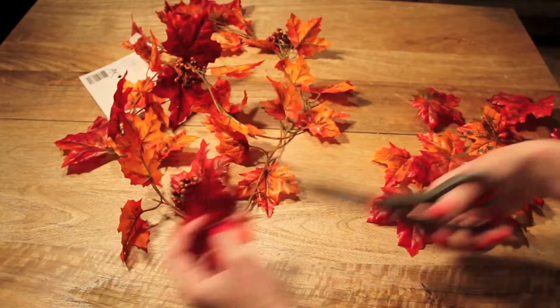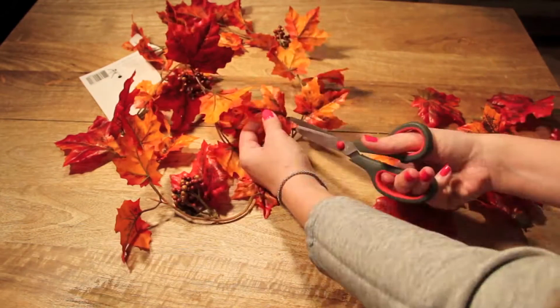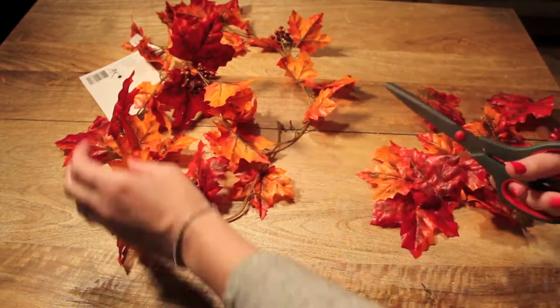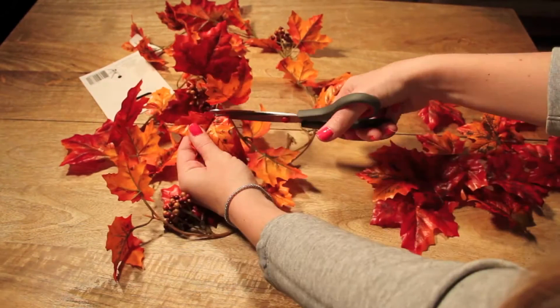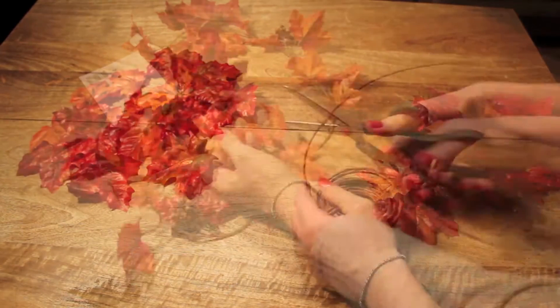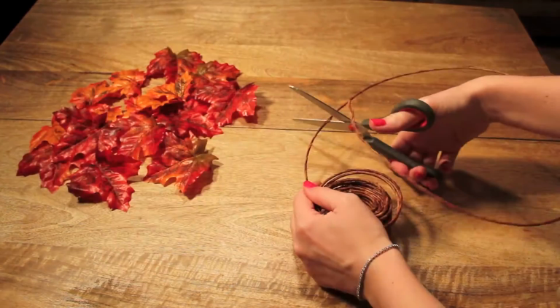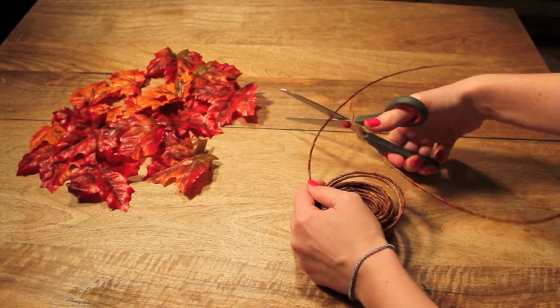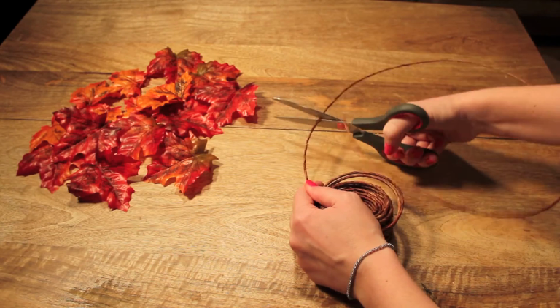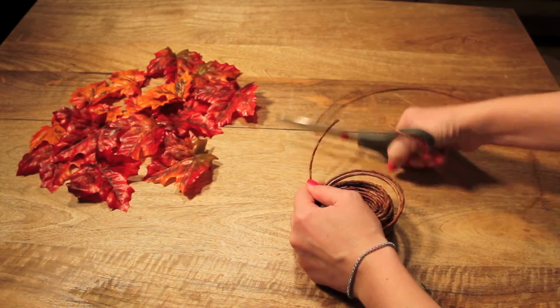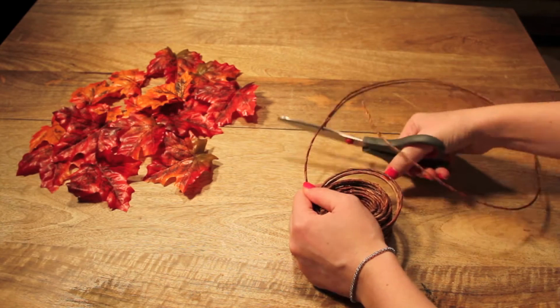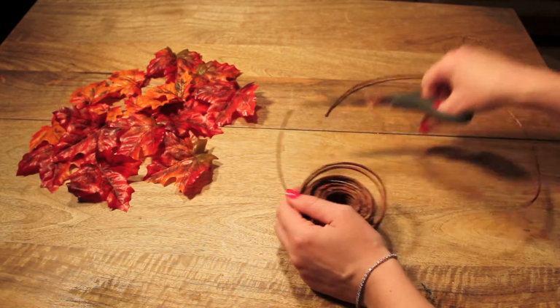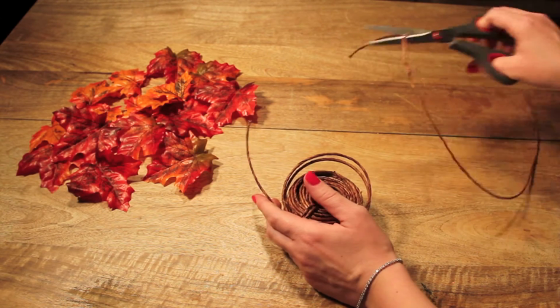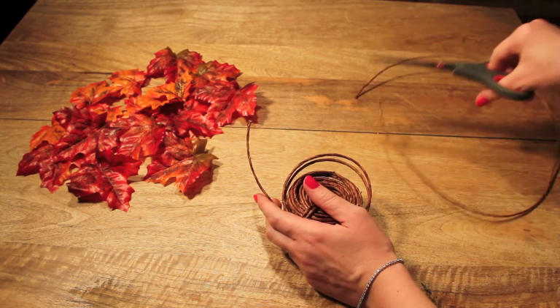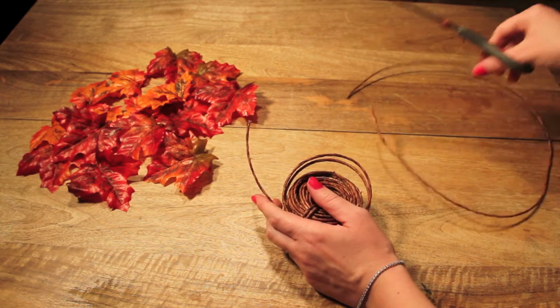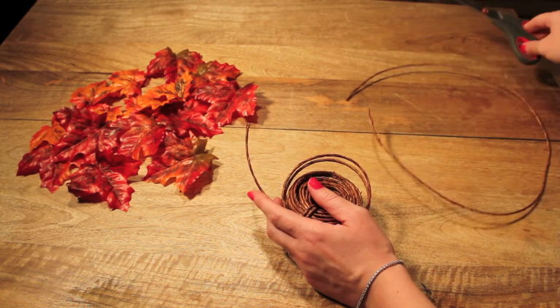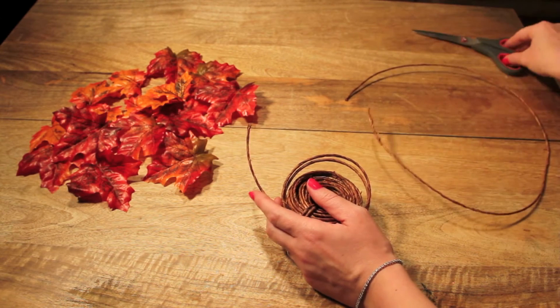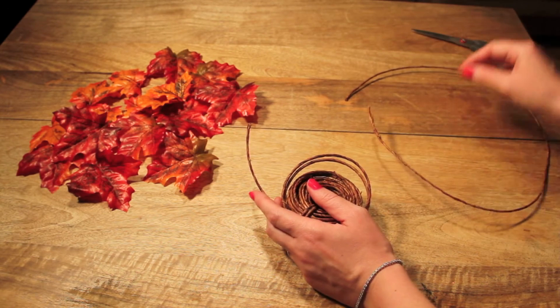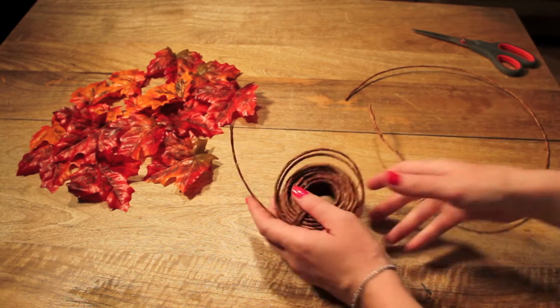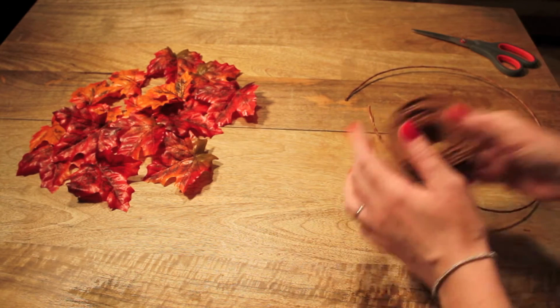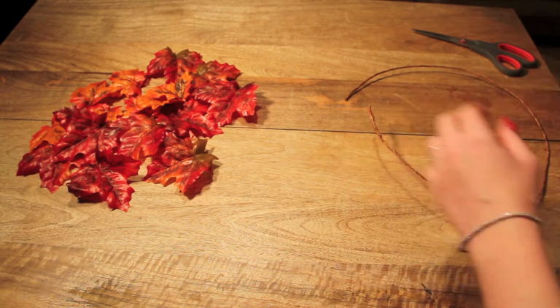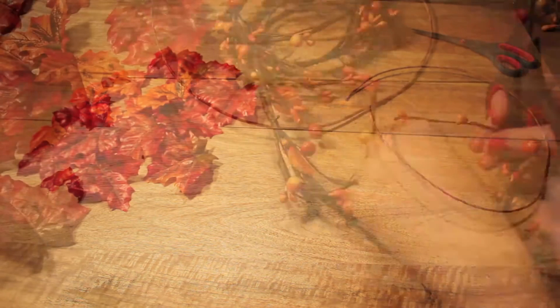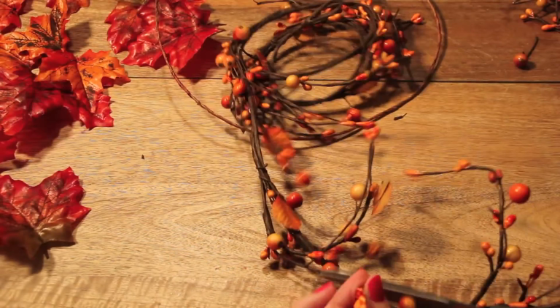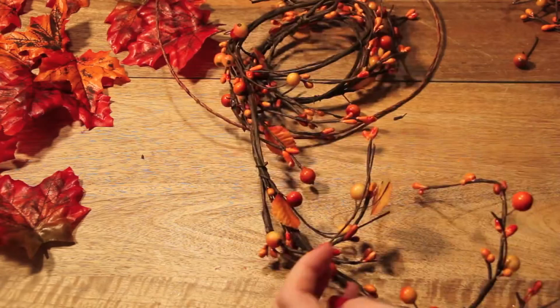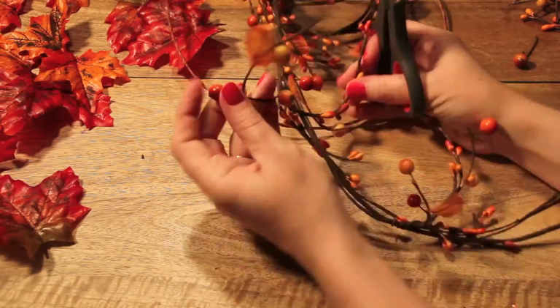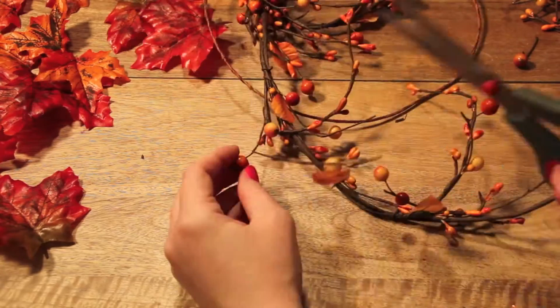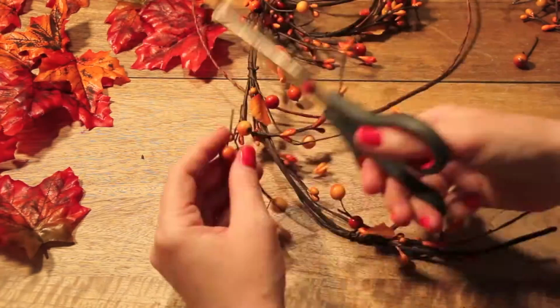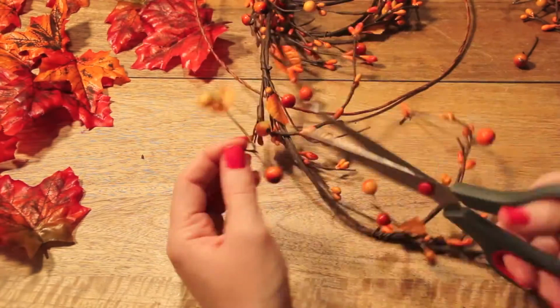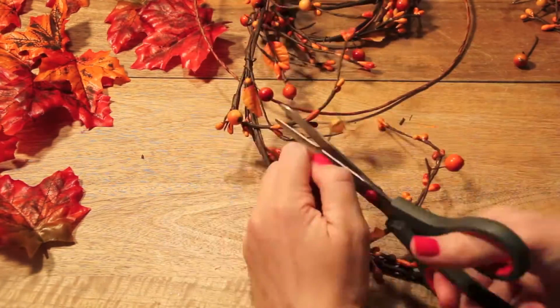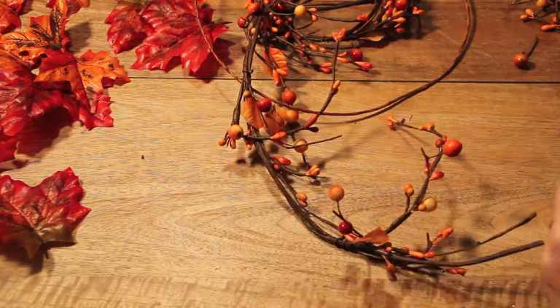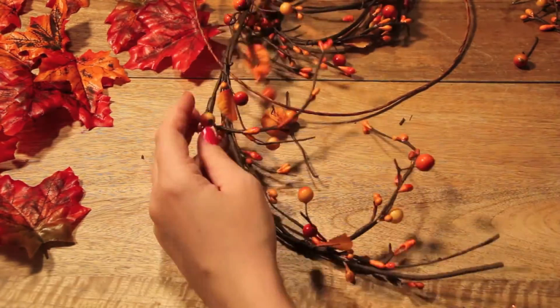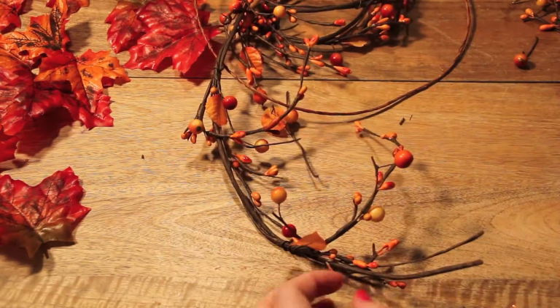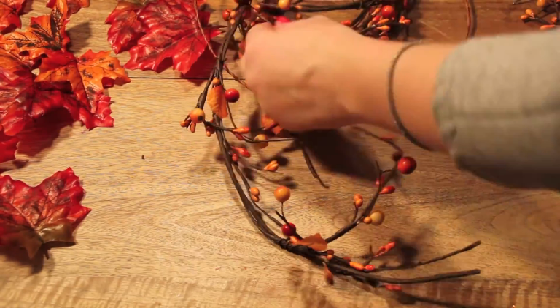I began by cutting the best leaves off the false stem, and then measured and cut enough twine to wrap around my head. I also picked apart the string of berries, separating the ones I liked best for the project.